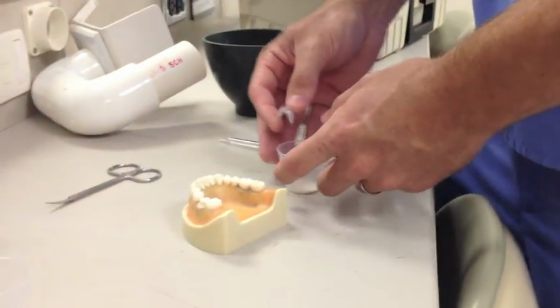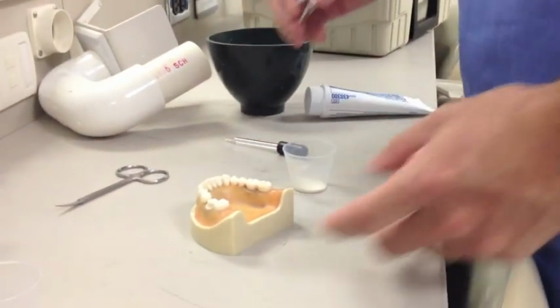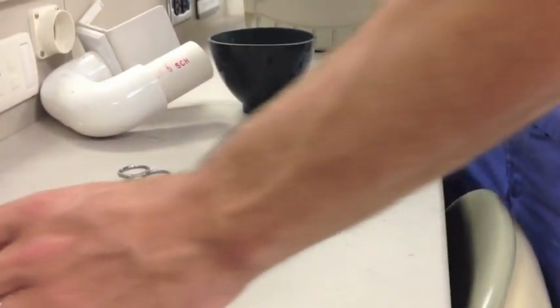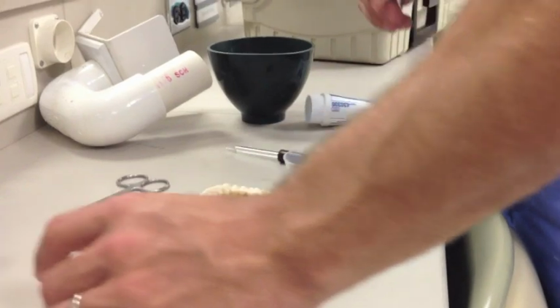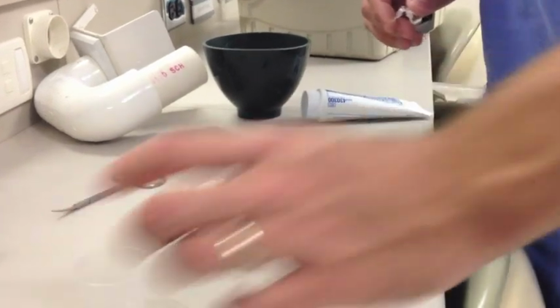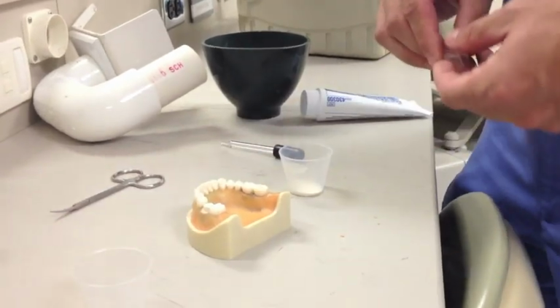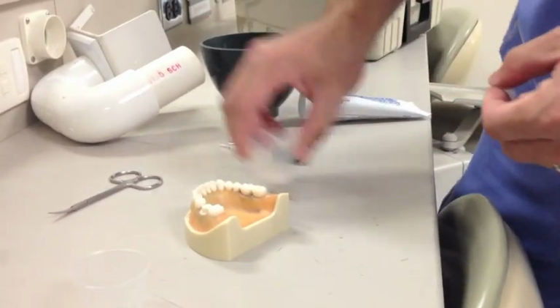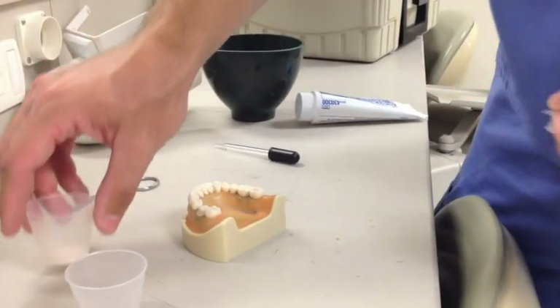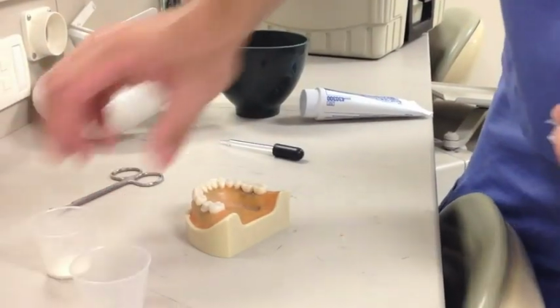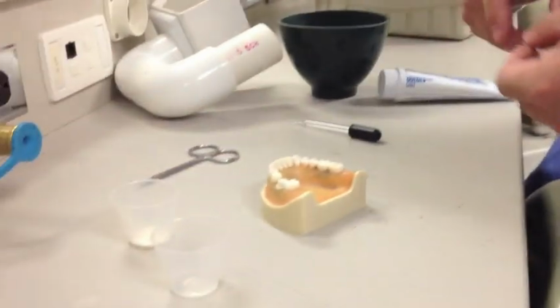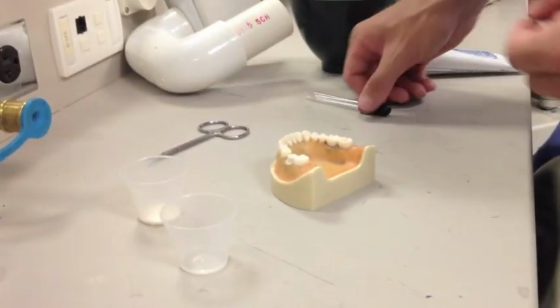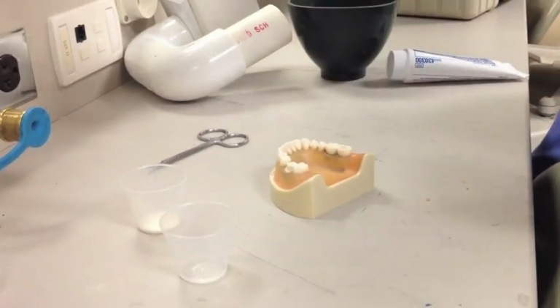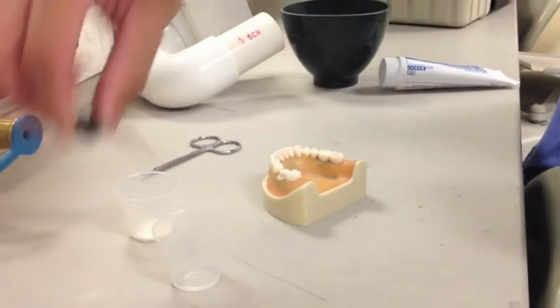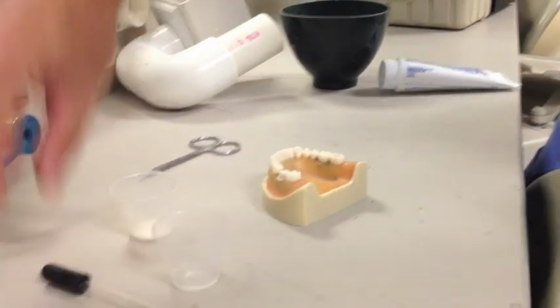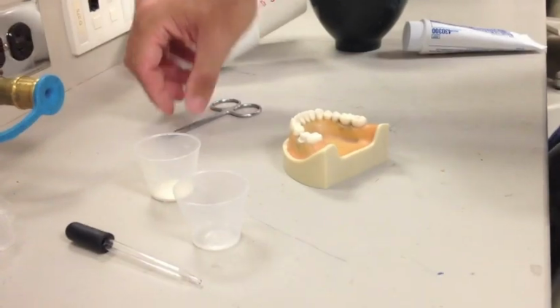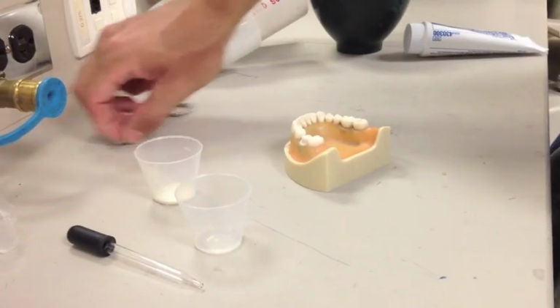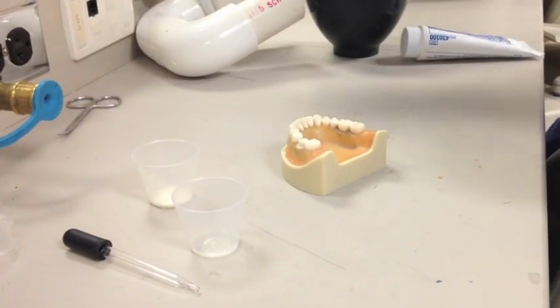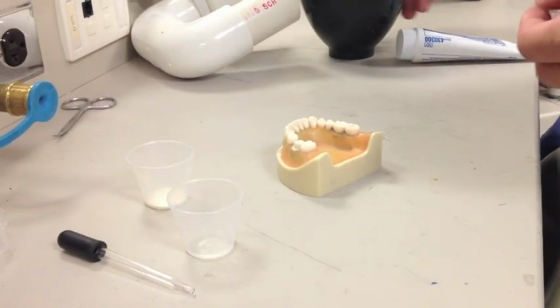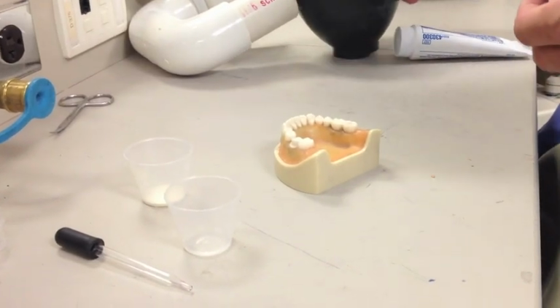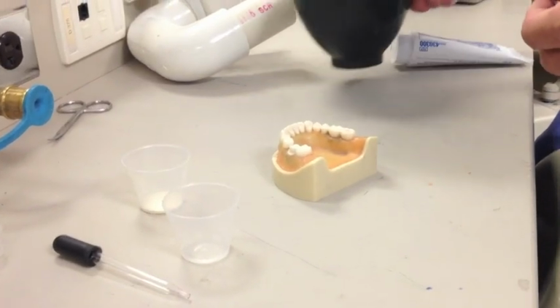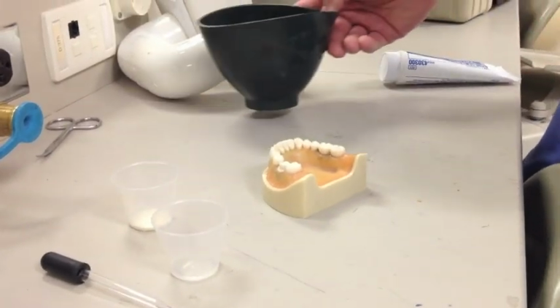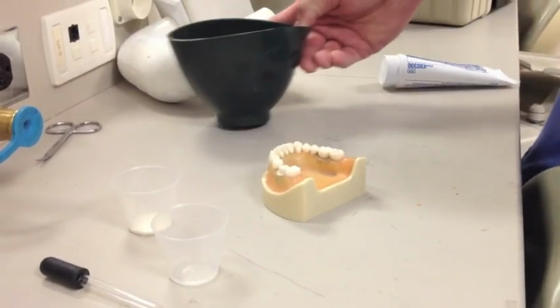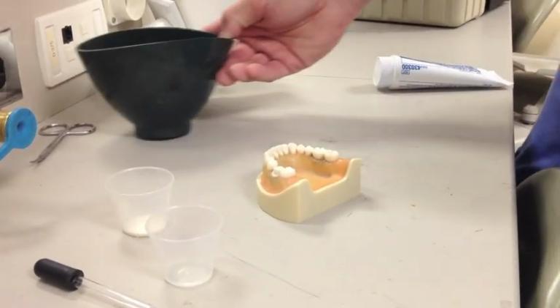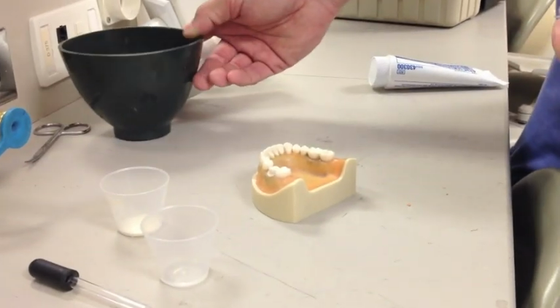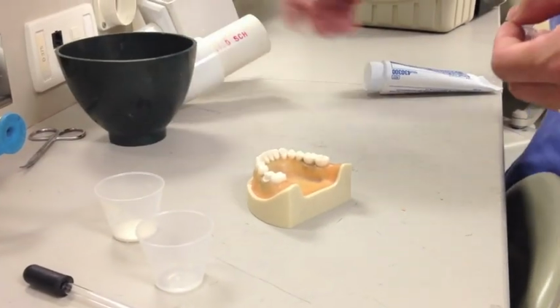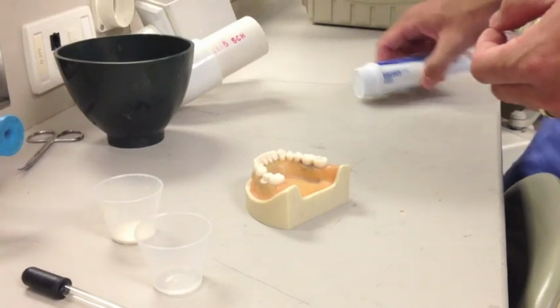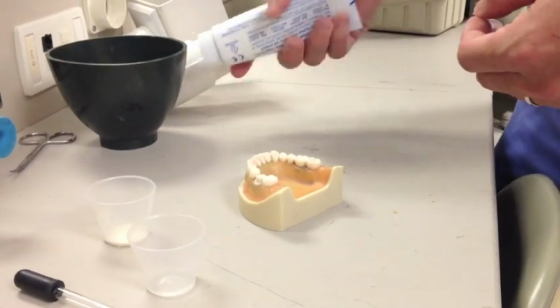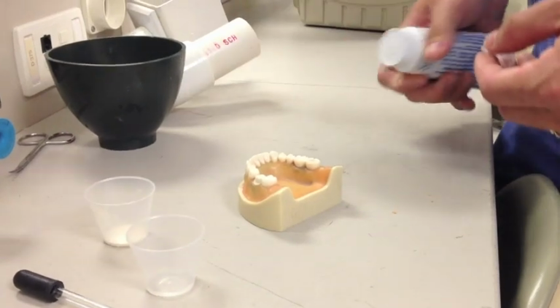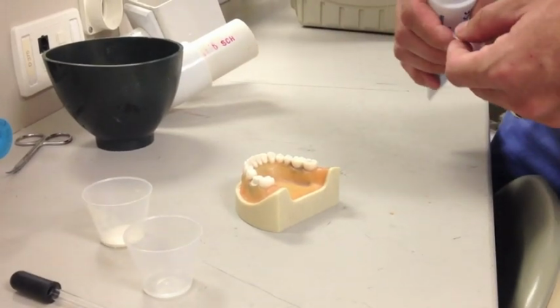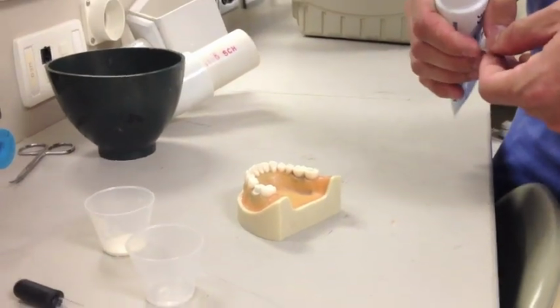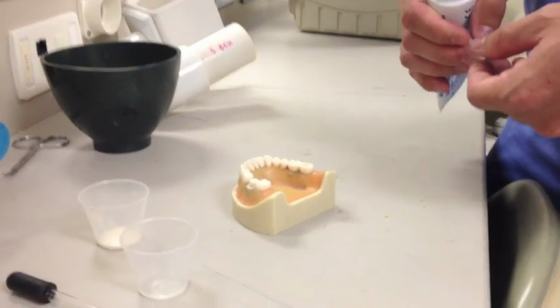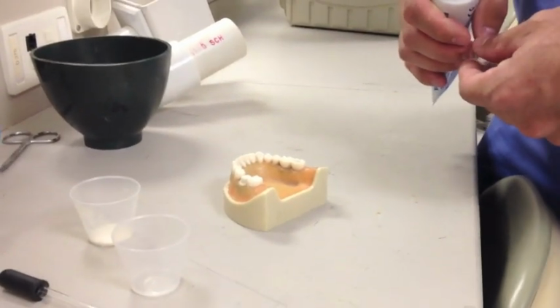We also have our liquid monomer and our polymer here, an eyedropper, and a bowl of water. This is the Dr. Donaldson method — they don't usually tell you that in class, but it's a big help. We'll get to that in a second.